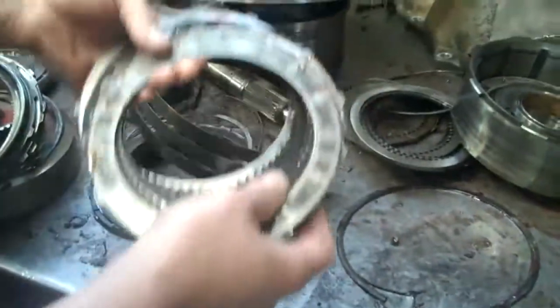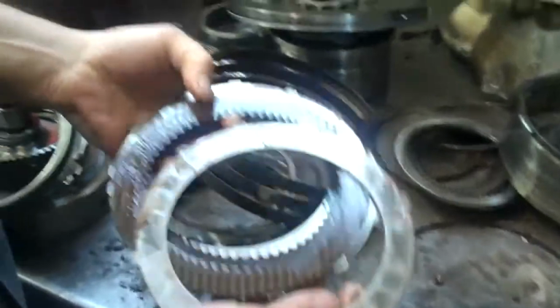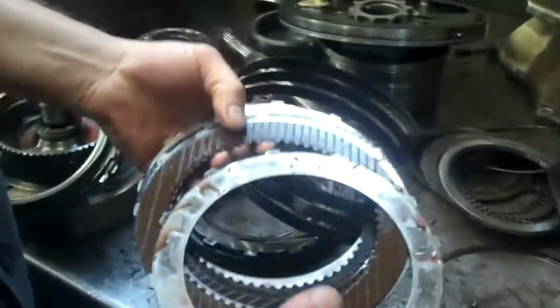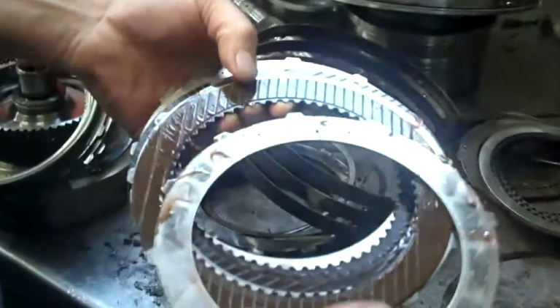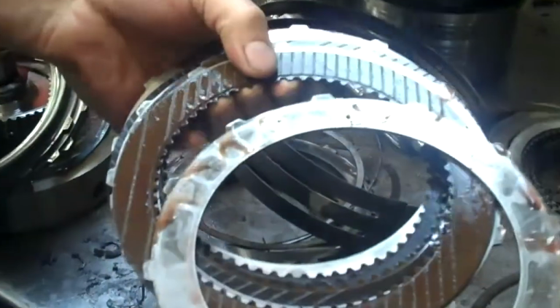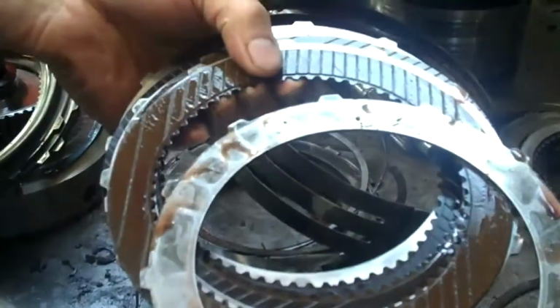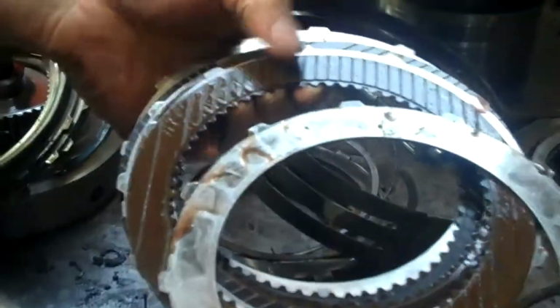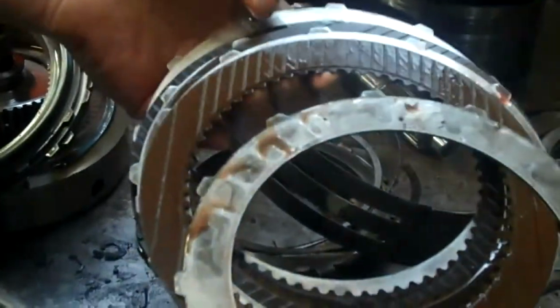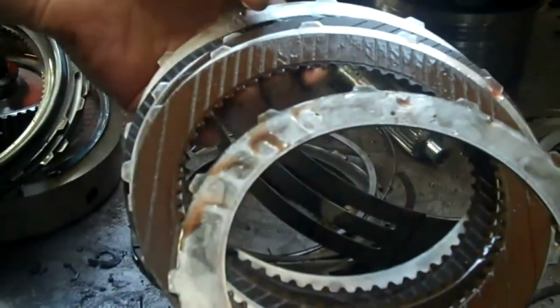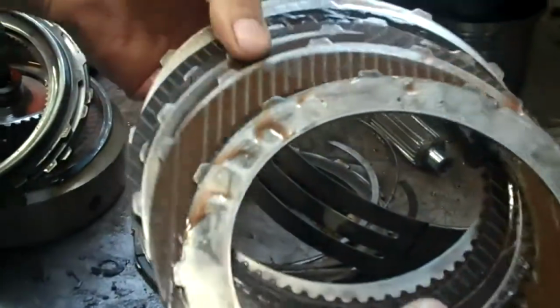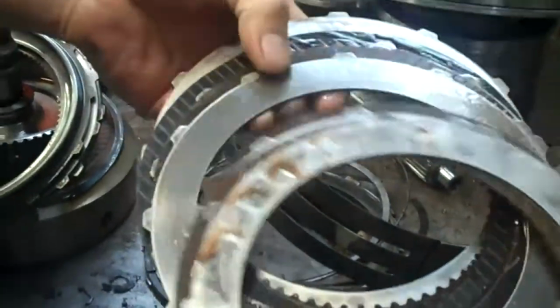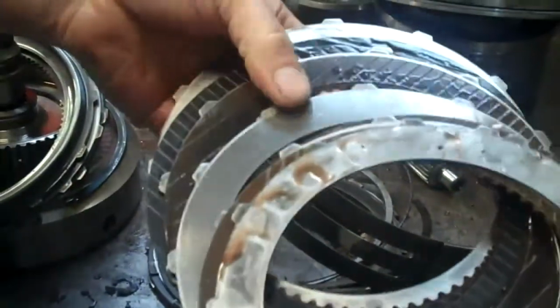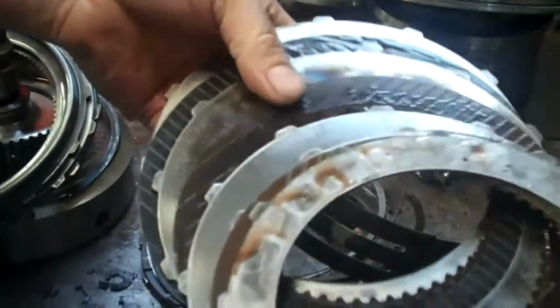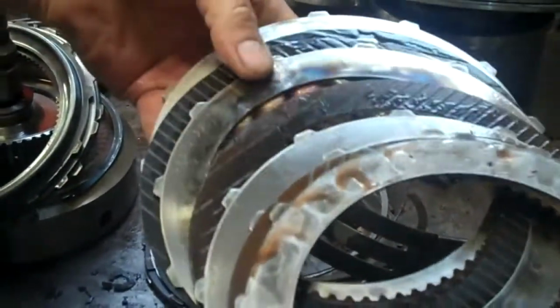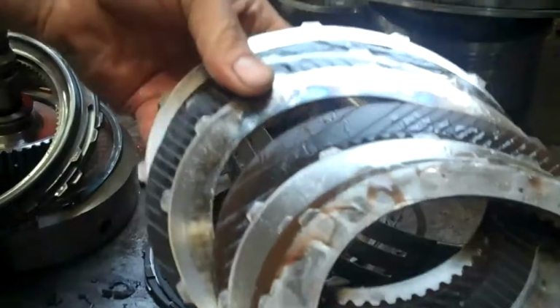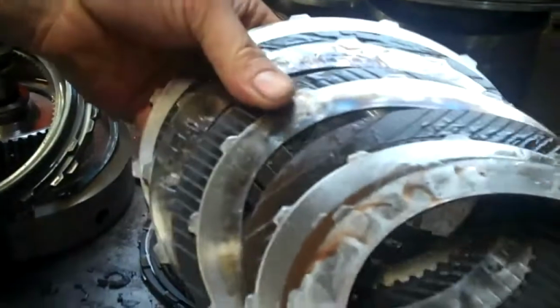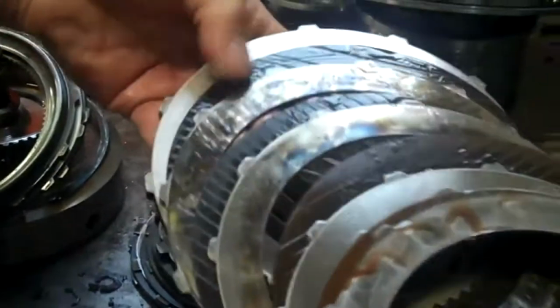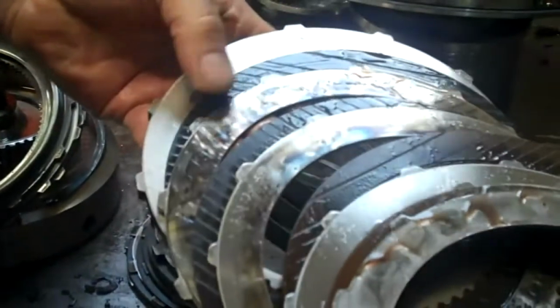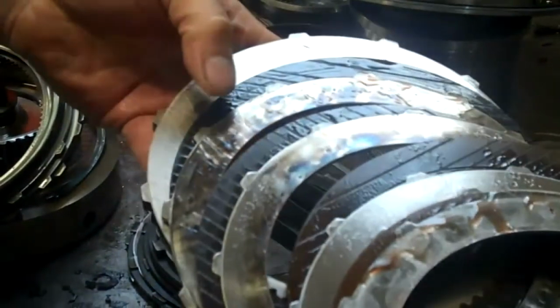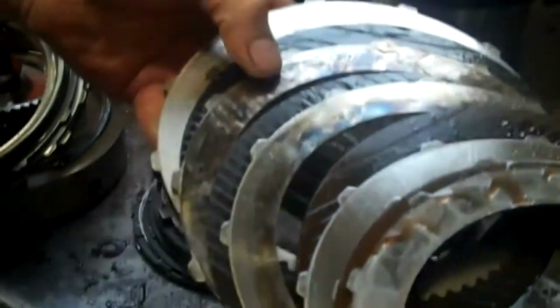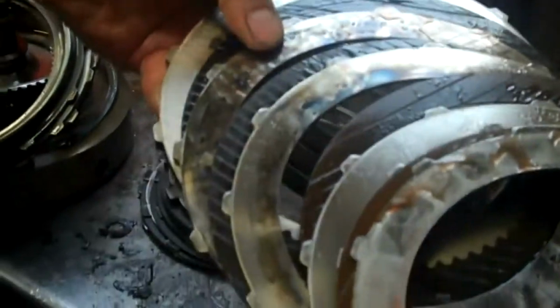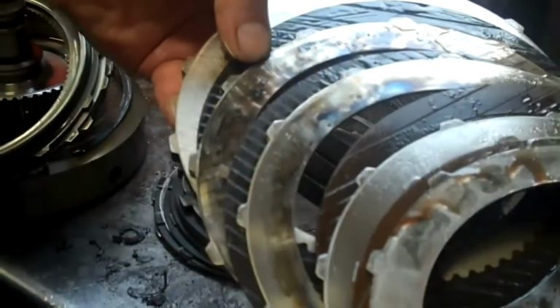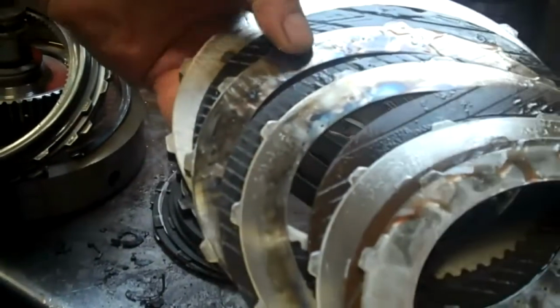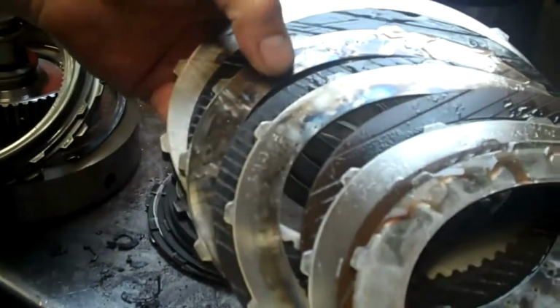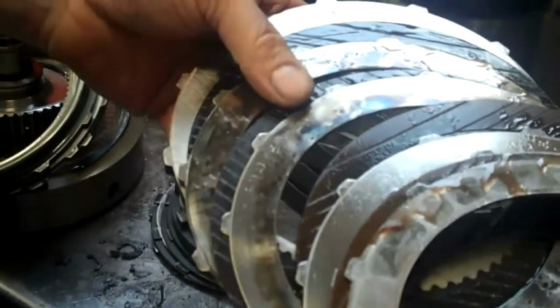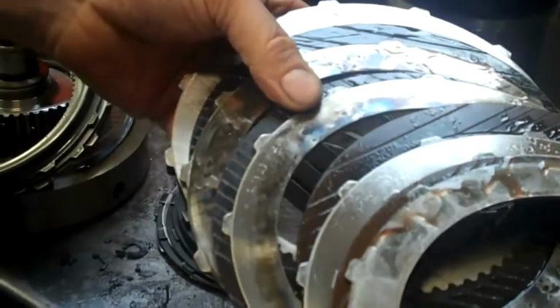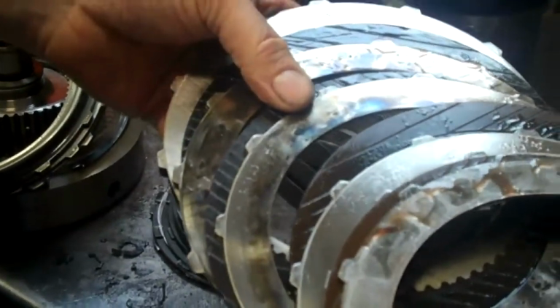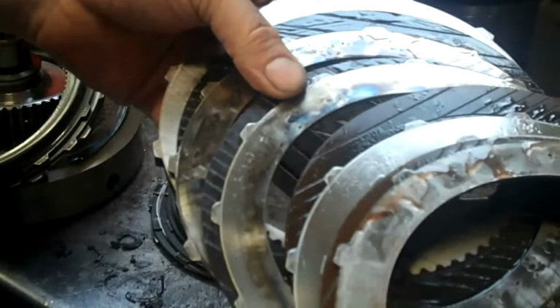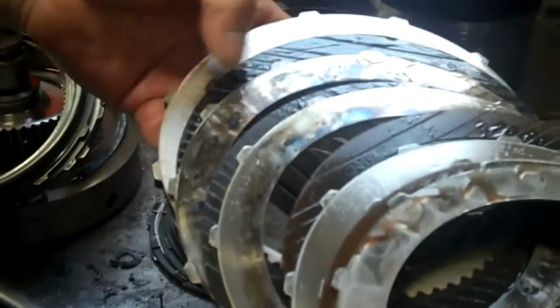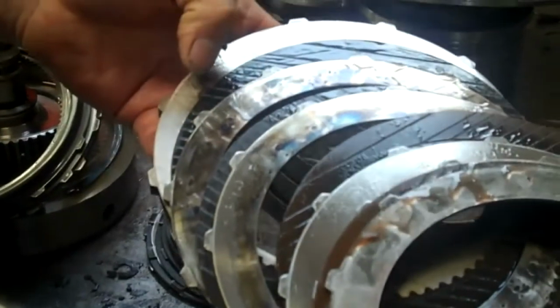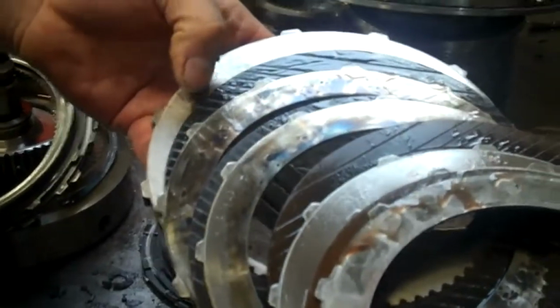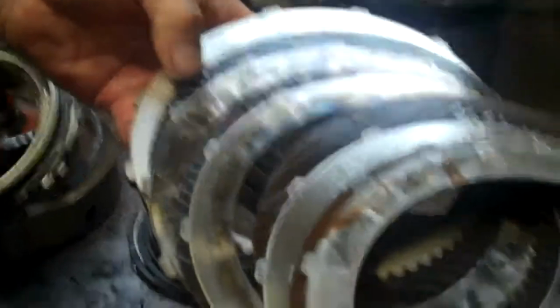These clutches are used in third gear. They're all supposed to be this brown color, but they burnt black. The steels have black hot spots also, so they'll all have to be replaced.